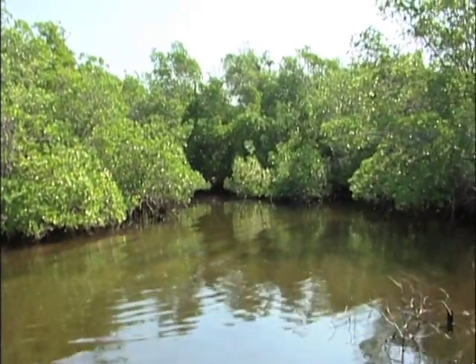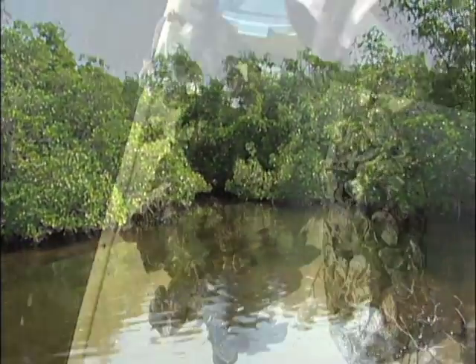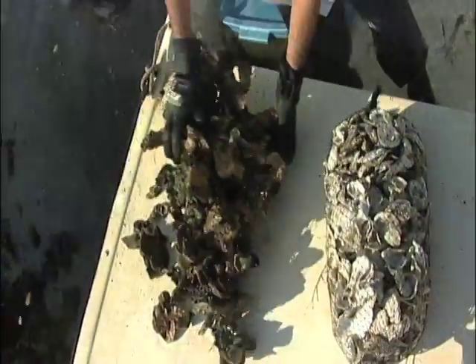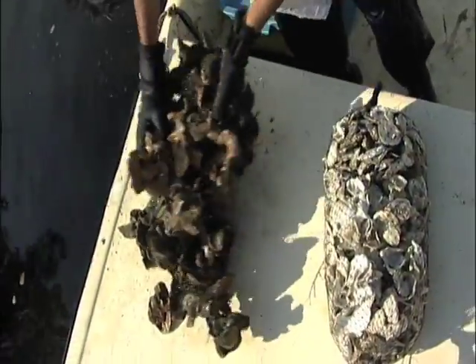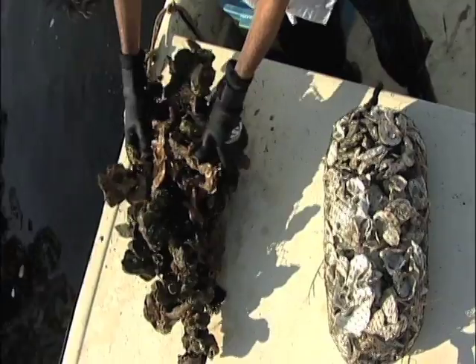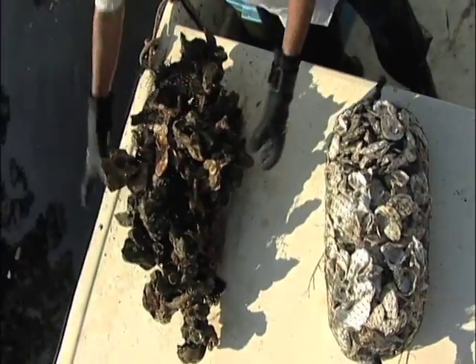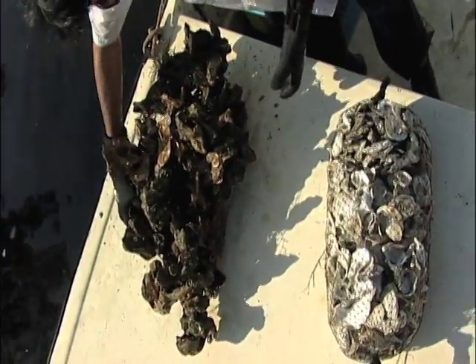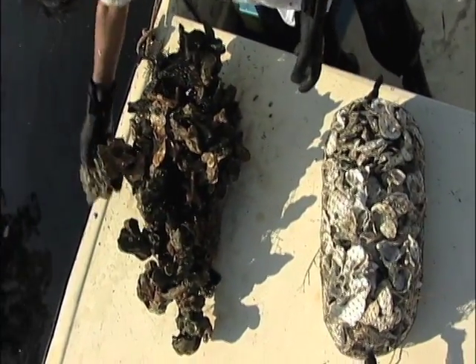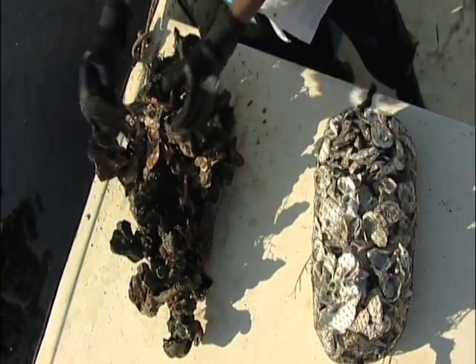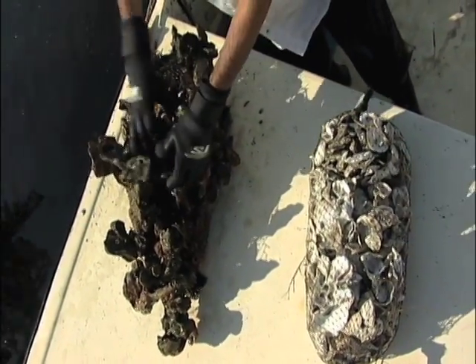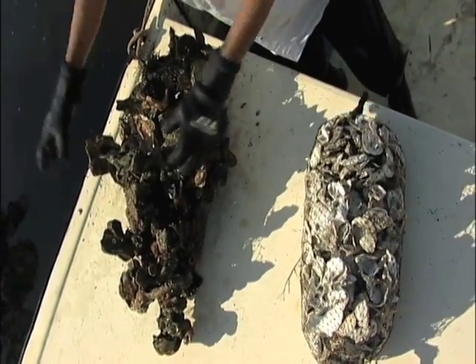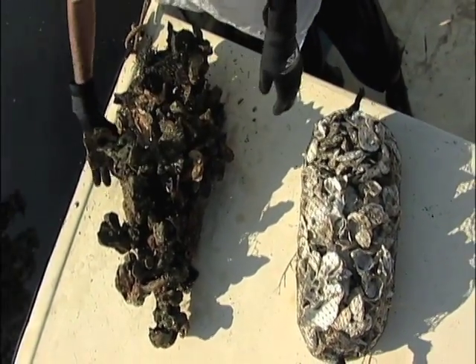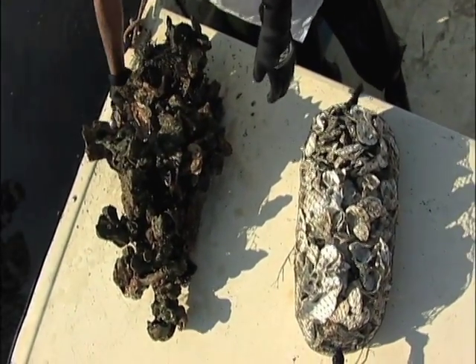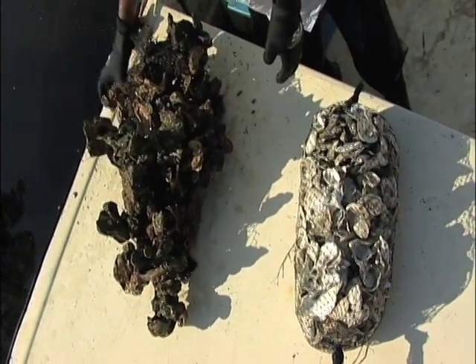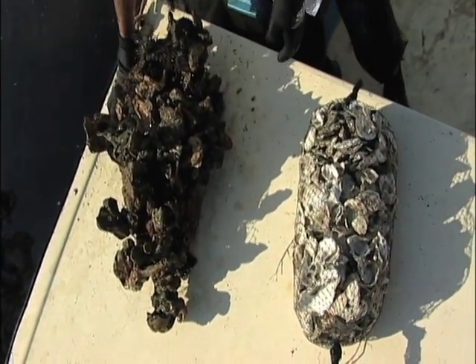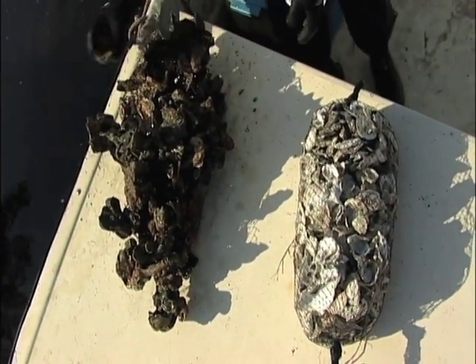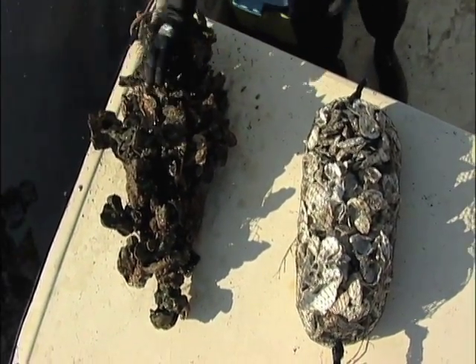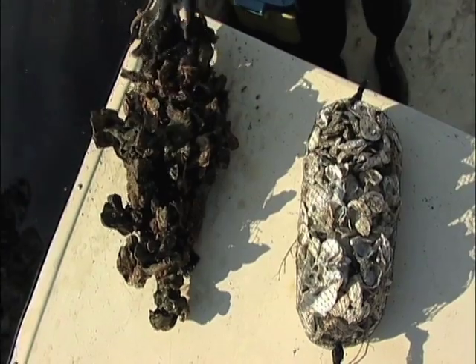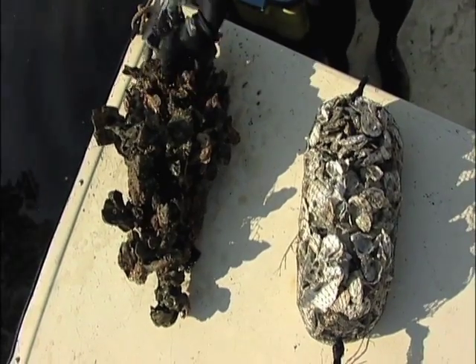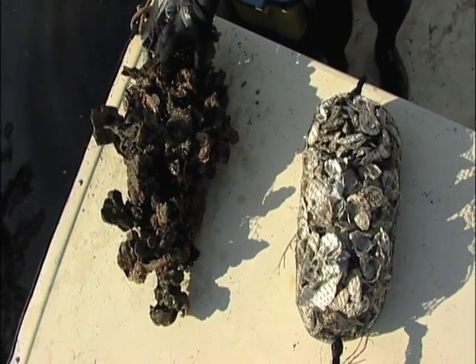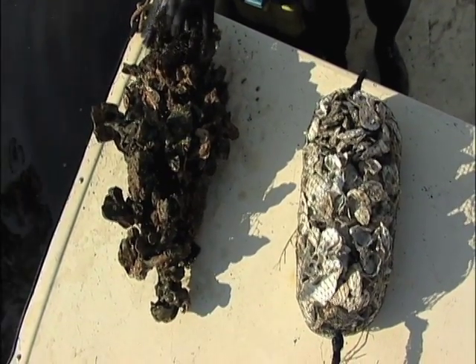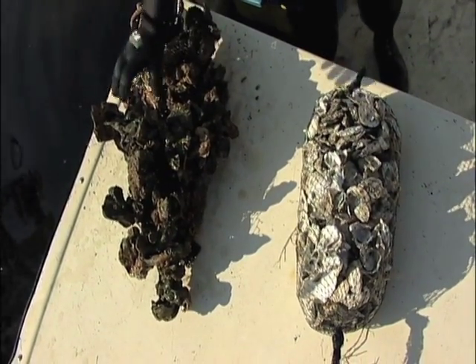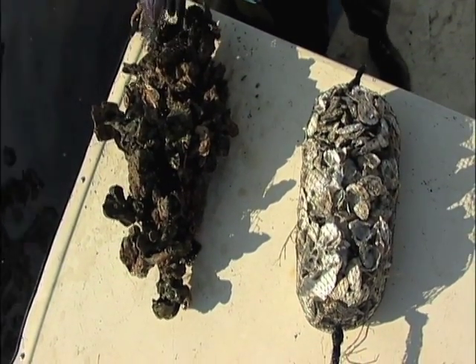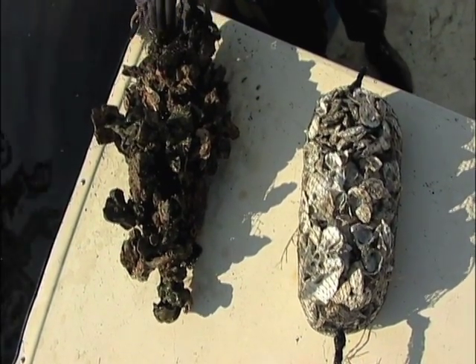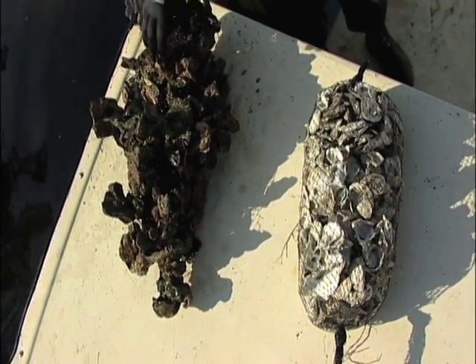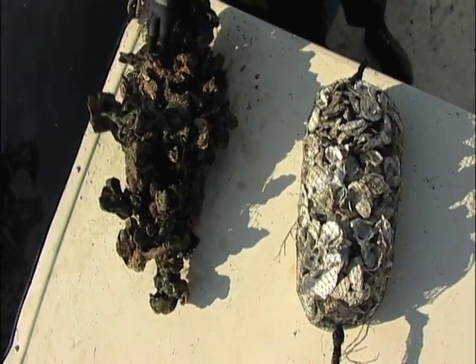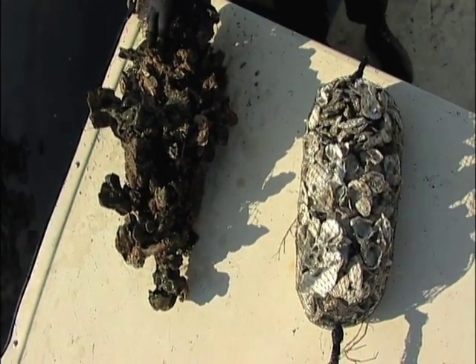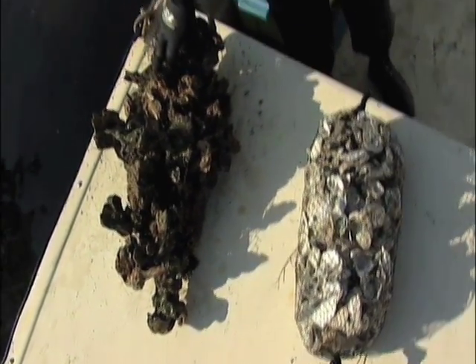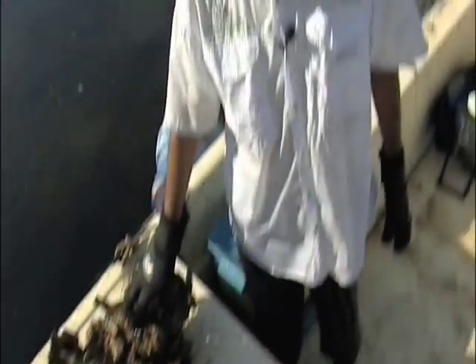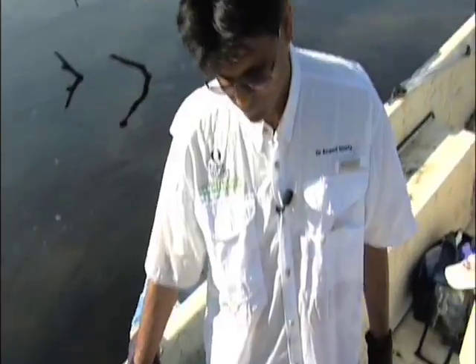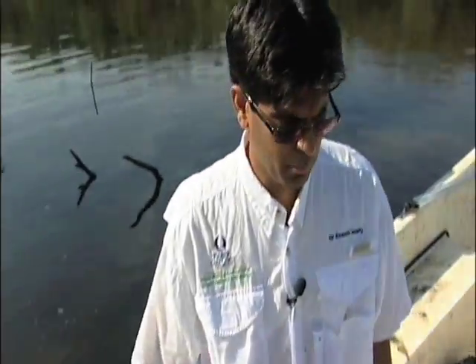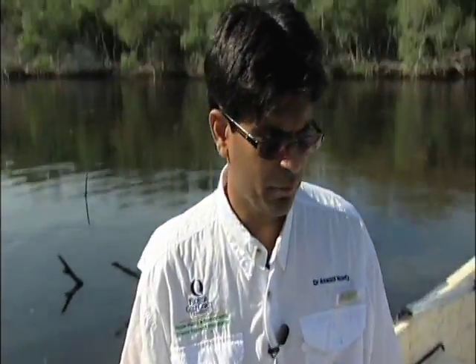What you see here is a new bag of oyster shell that we put out. Hopefully what you'll see in a few years is the bag completely covered with oysters and become a good reef.